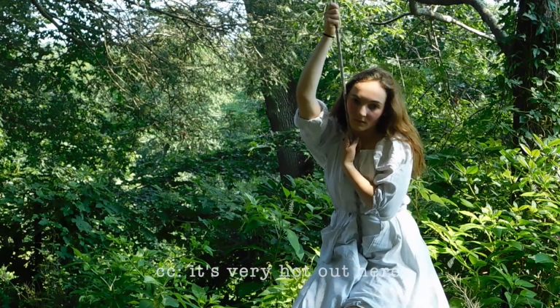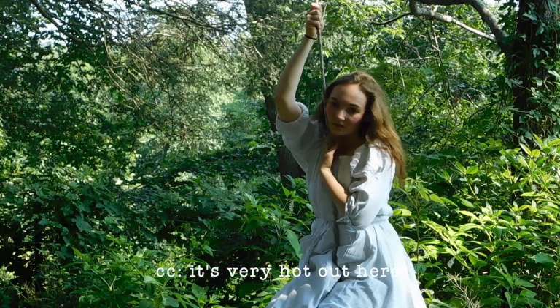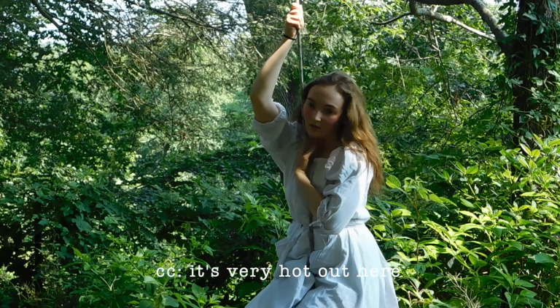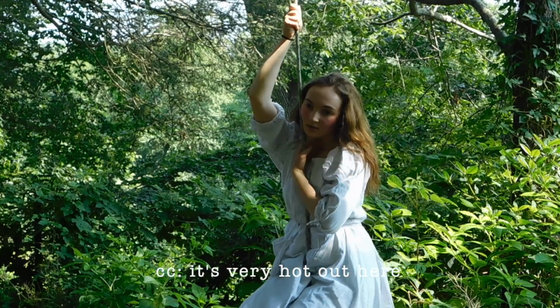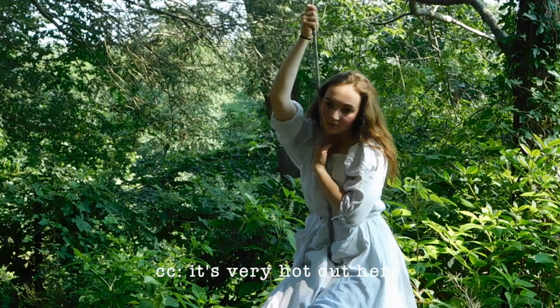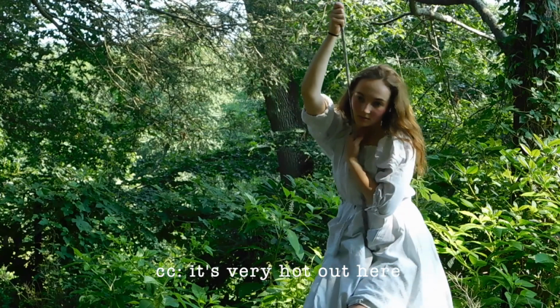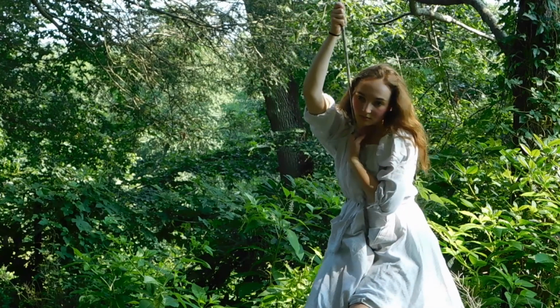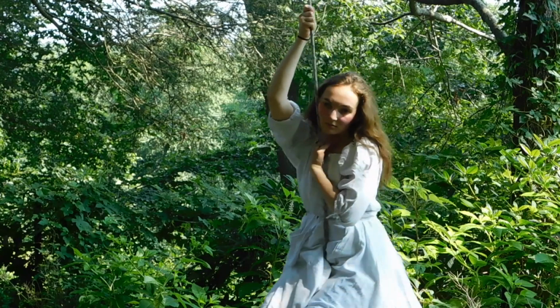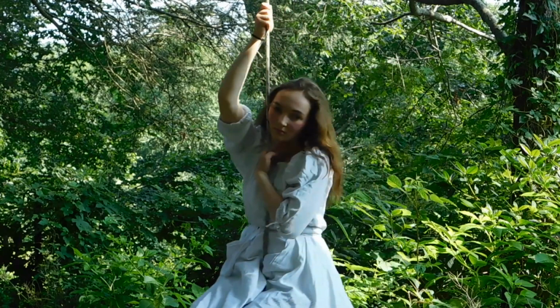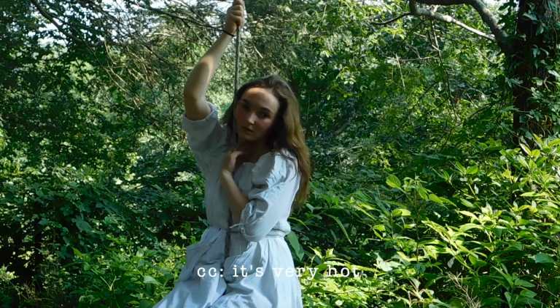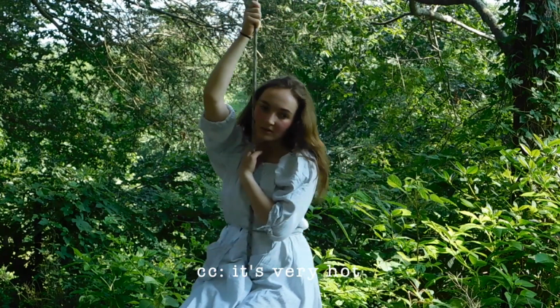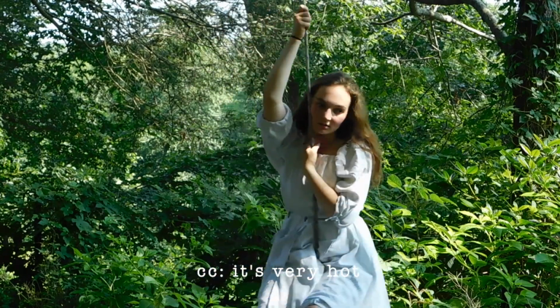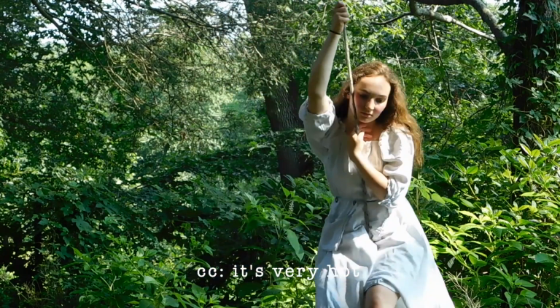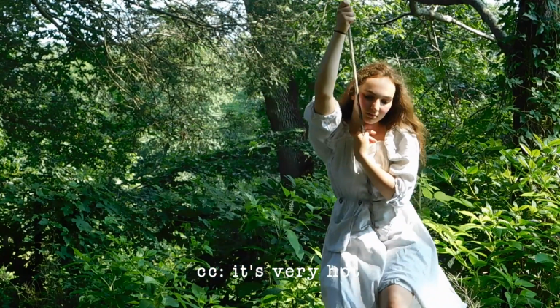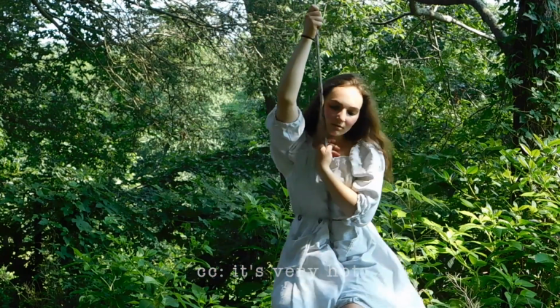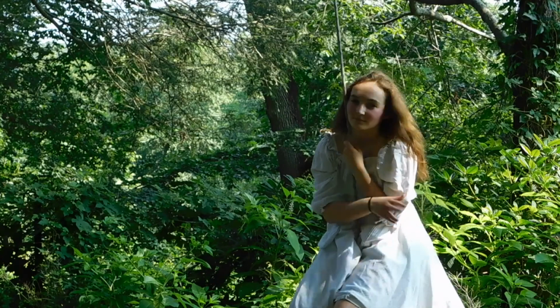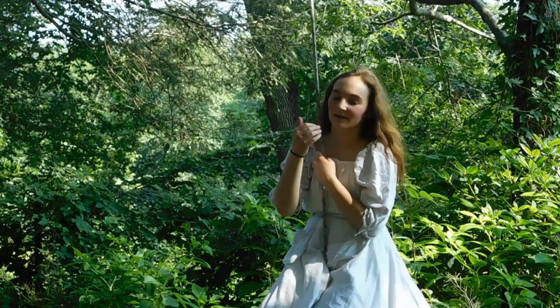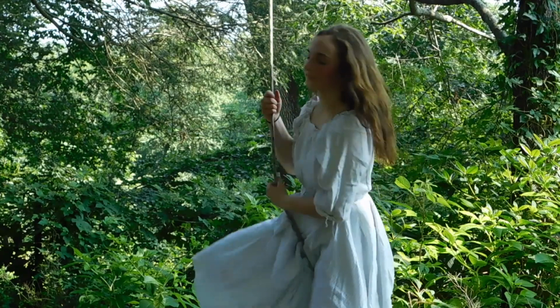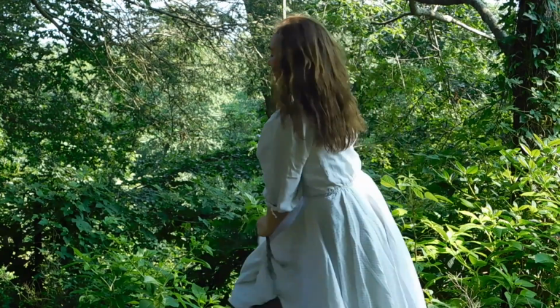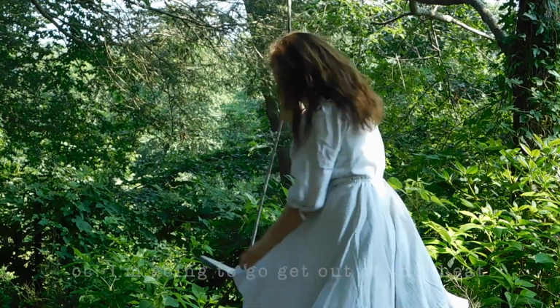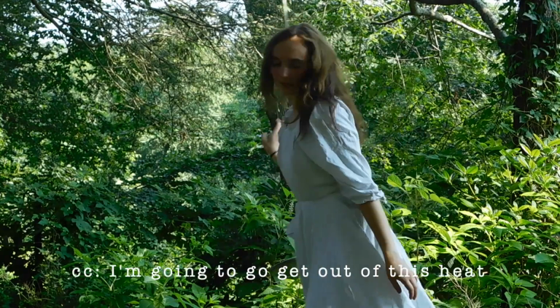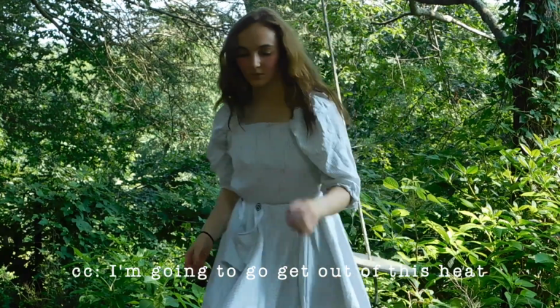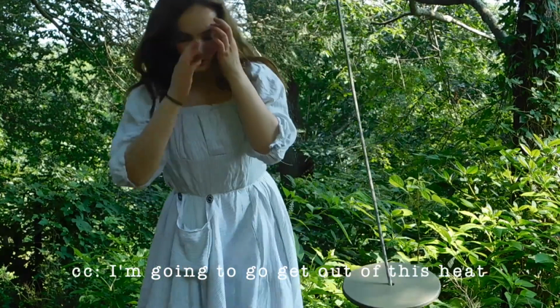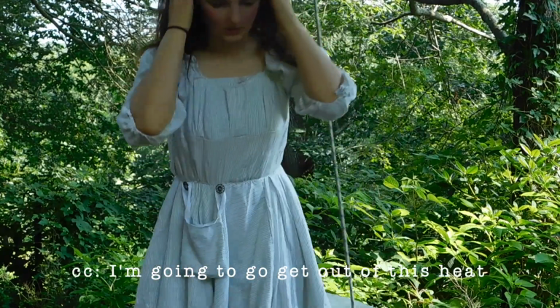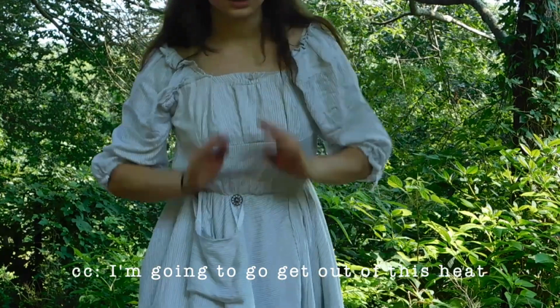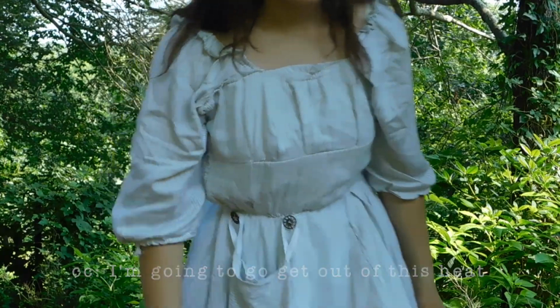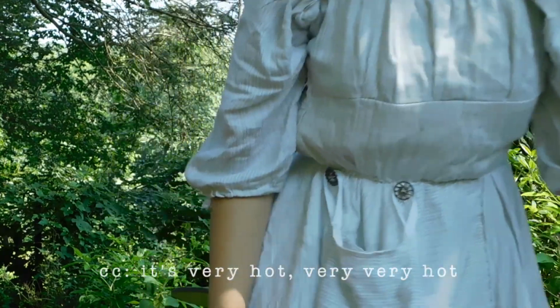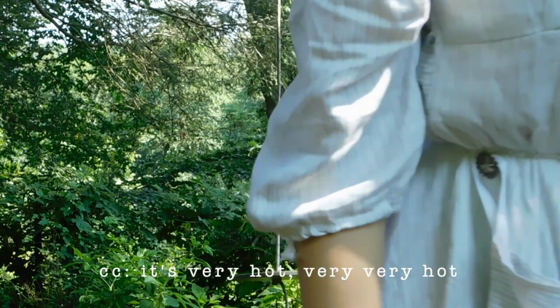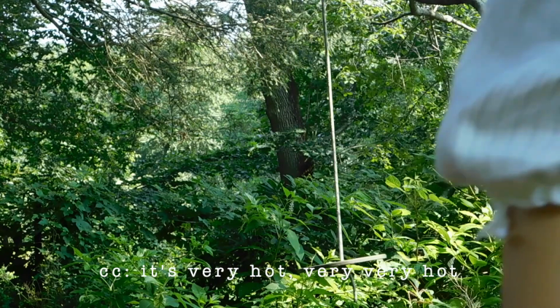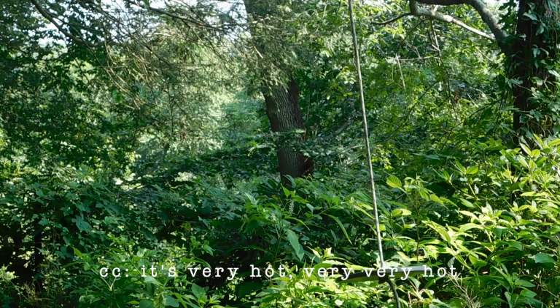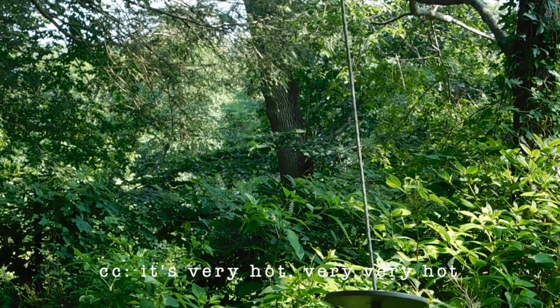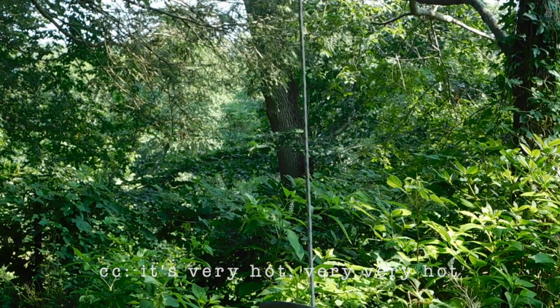It's very hot out here. Bye — I'm going to go get out of this heat.